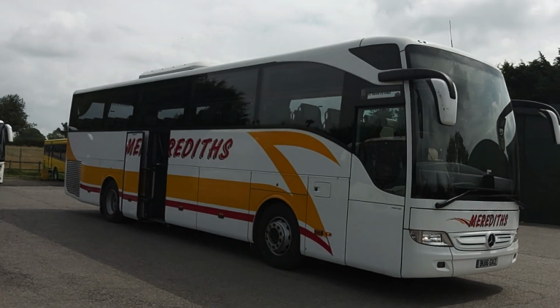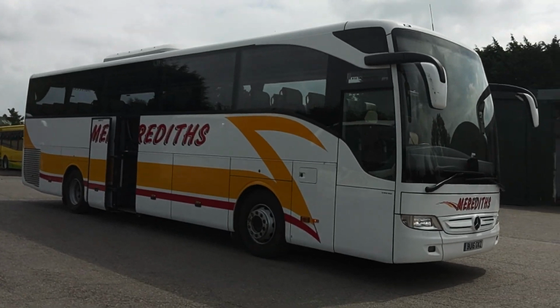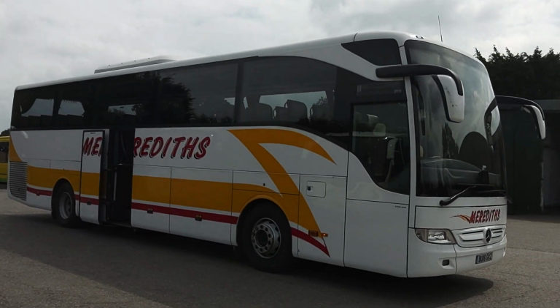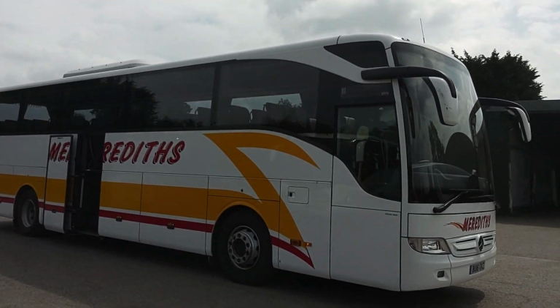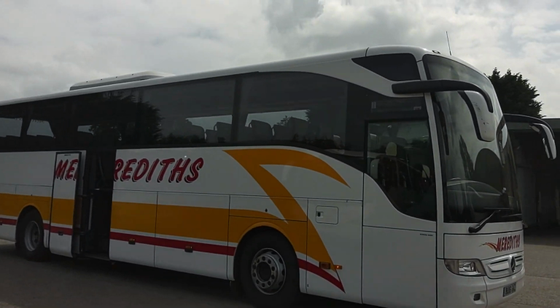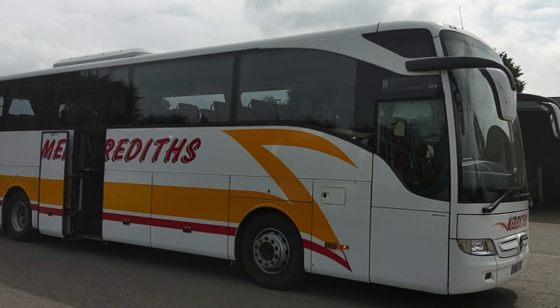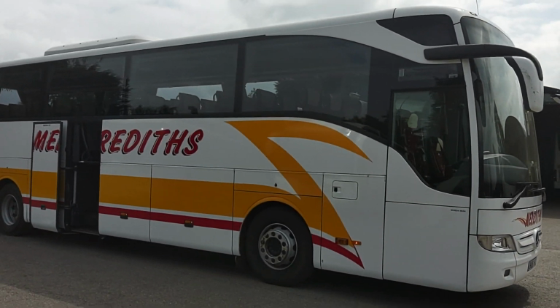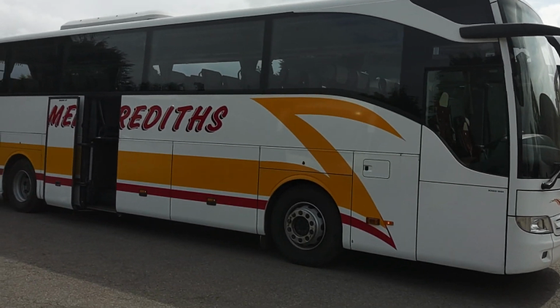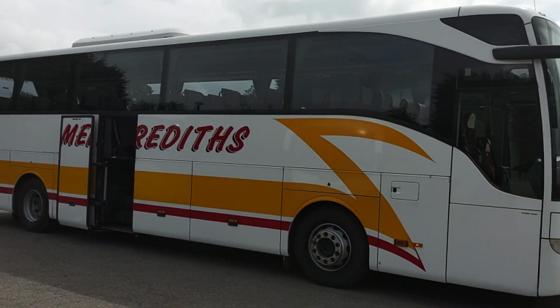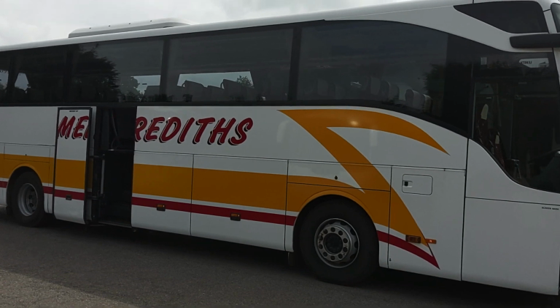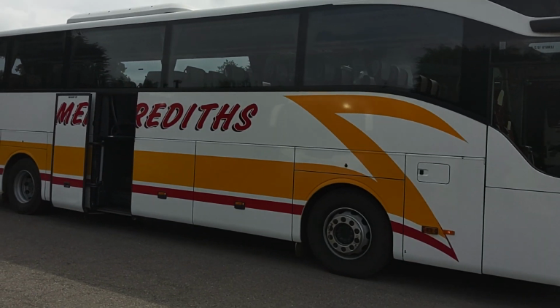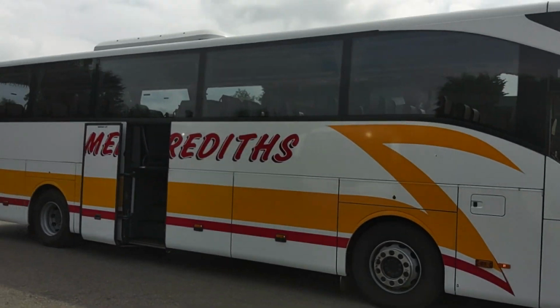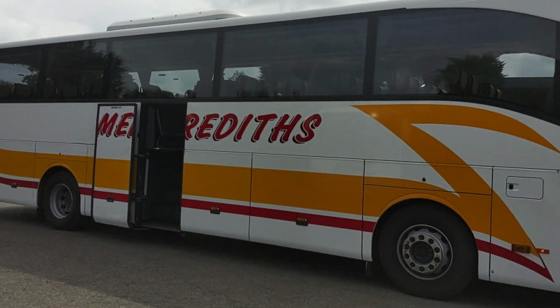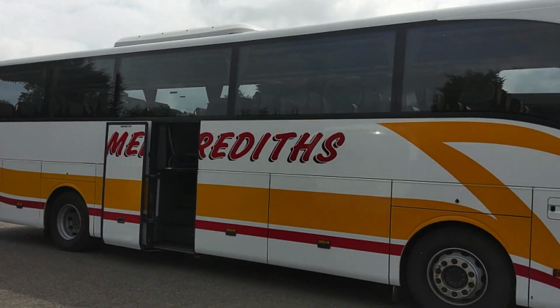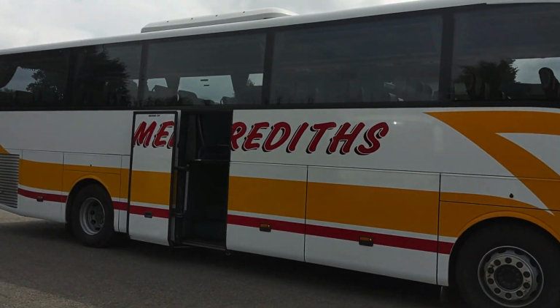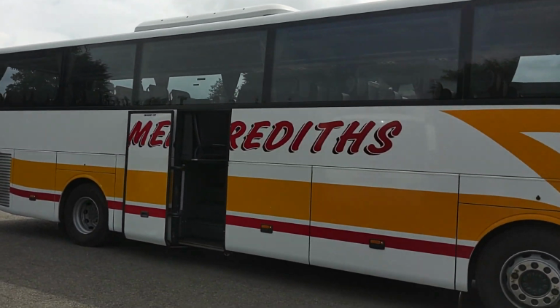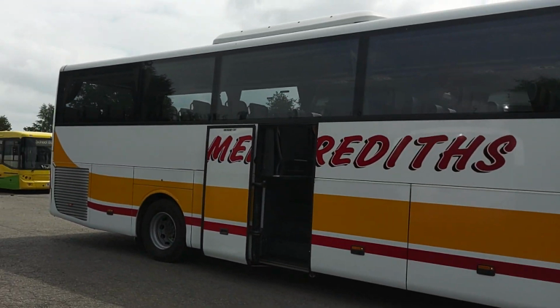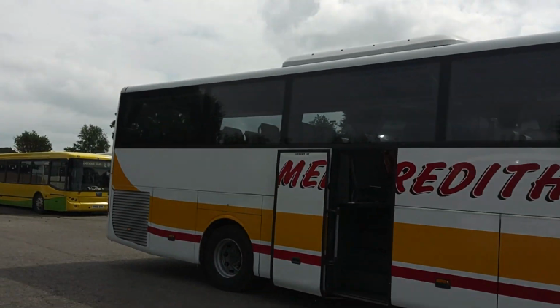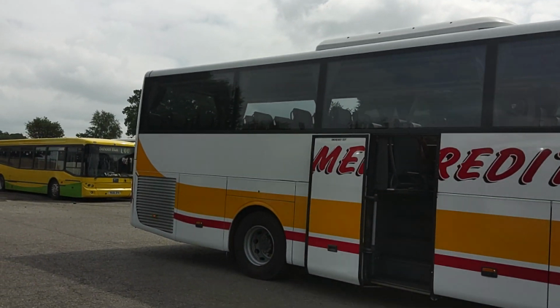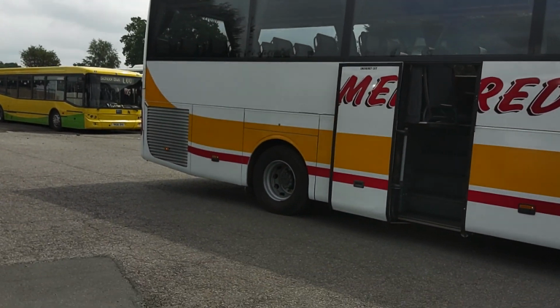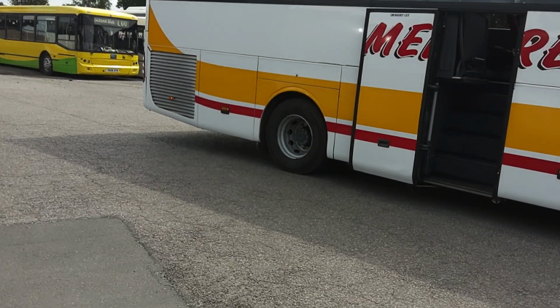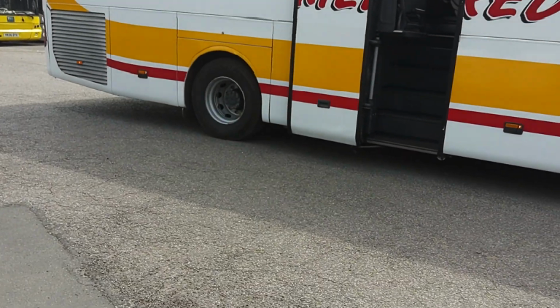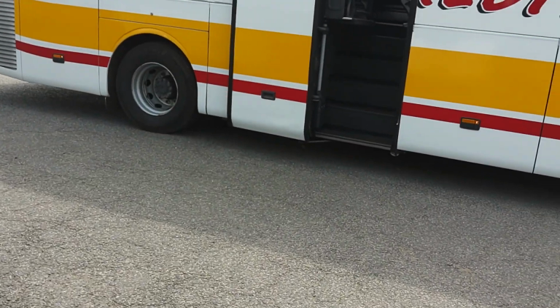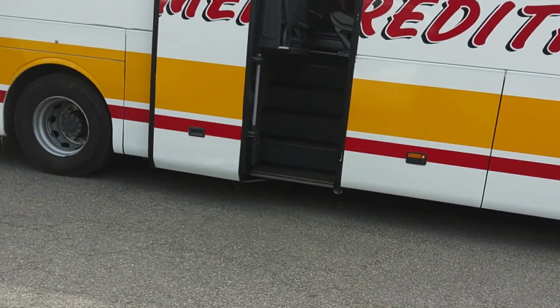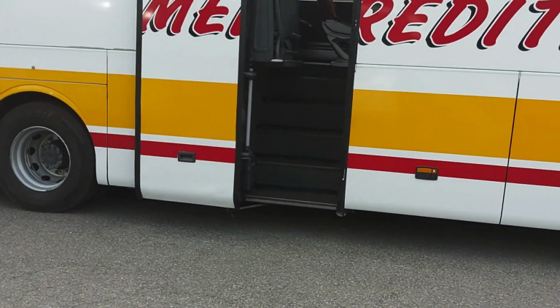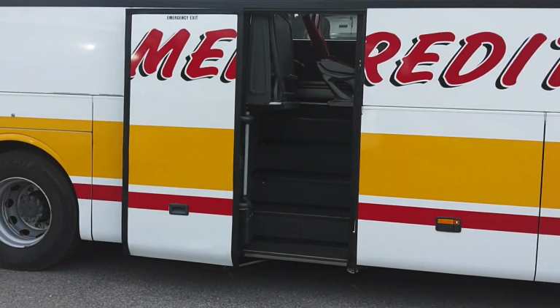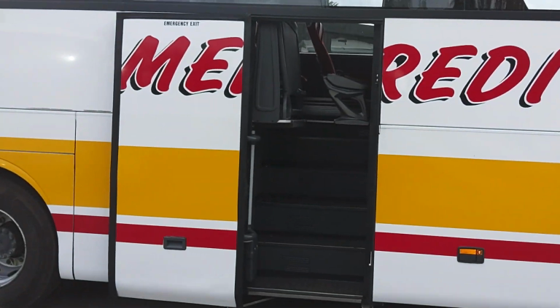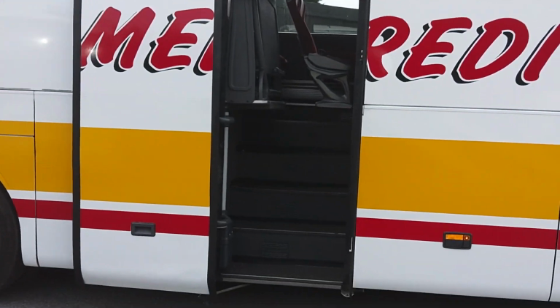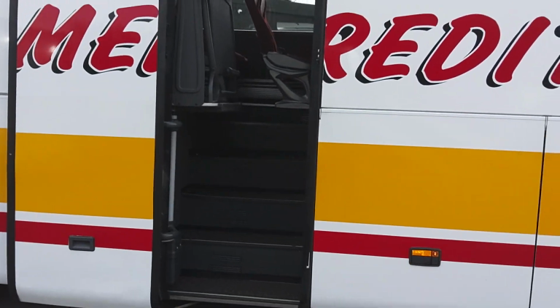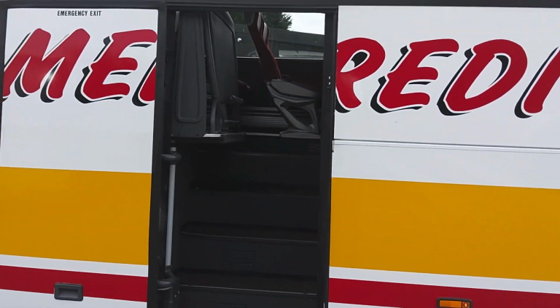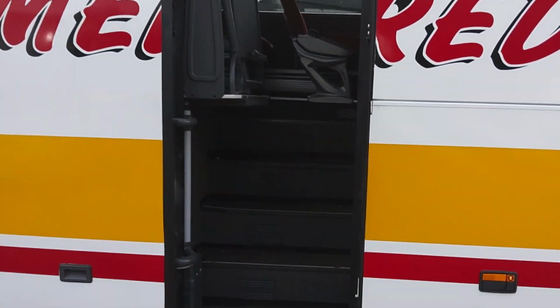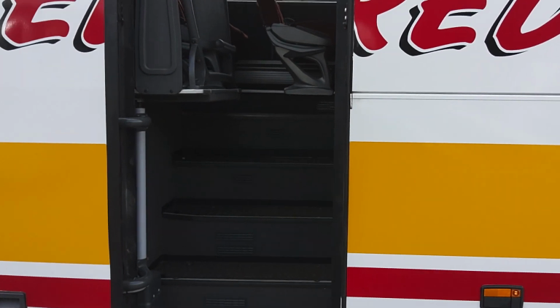Quite a straight vehicle for its age, fitted with a power-operated centre continental door. I'm going to show you this here — this is how they've managed to get the extra seats in at 12.2 metres.